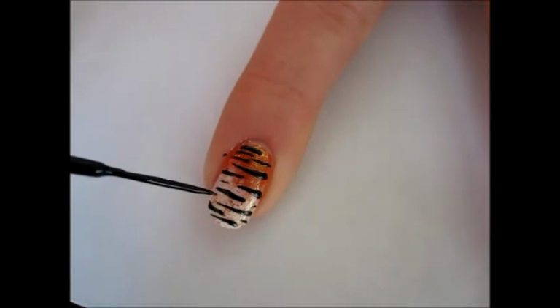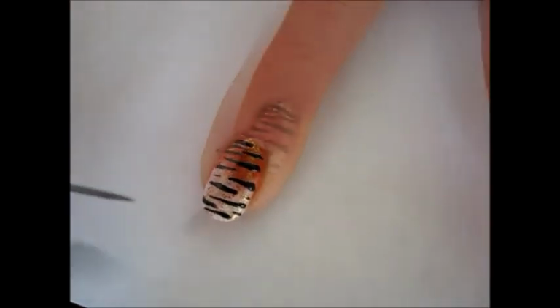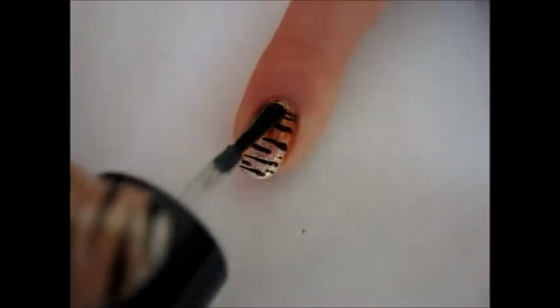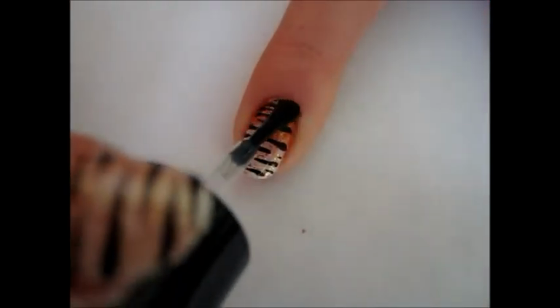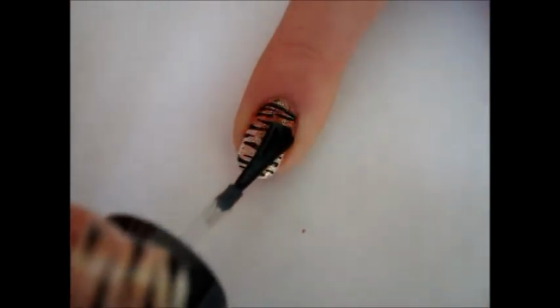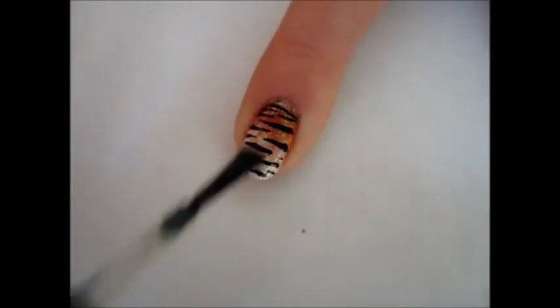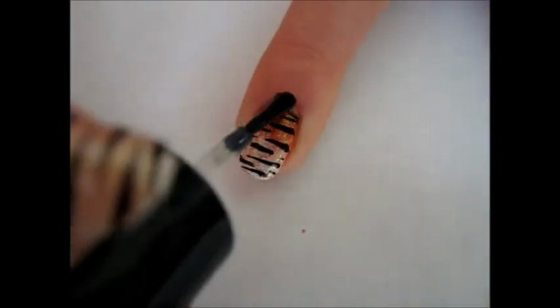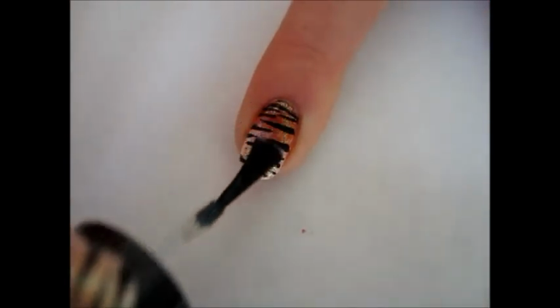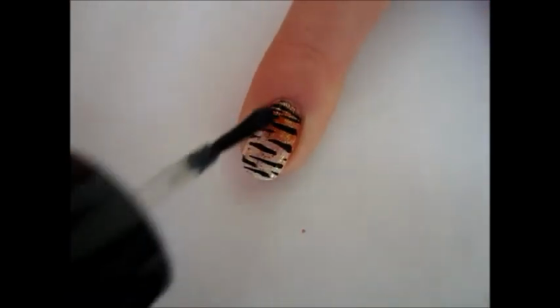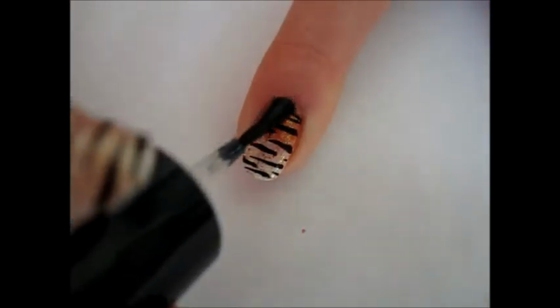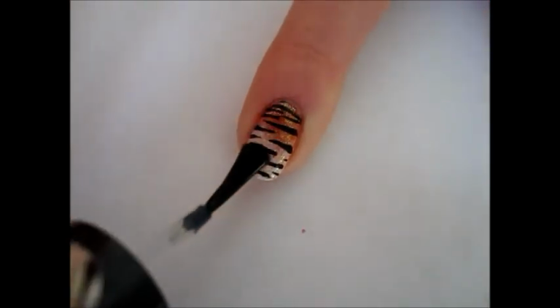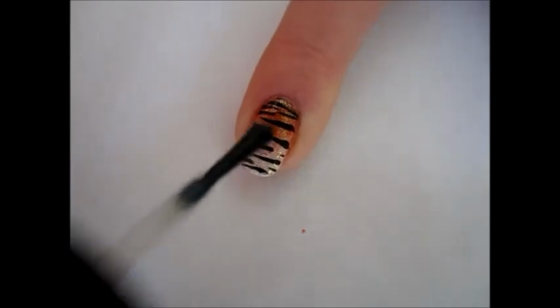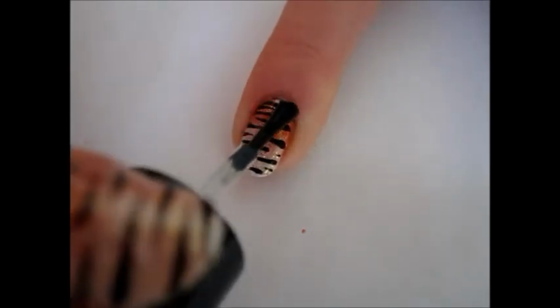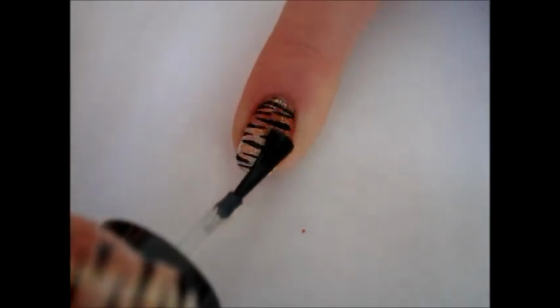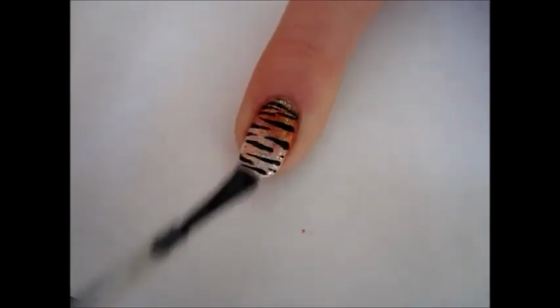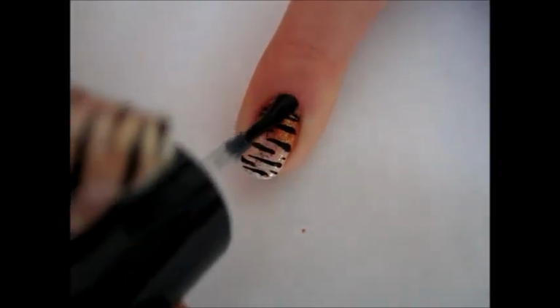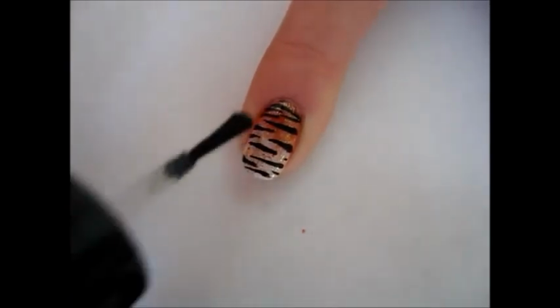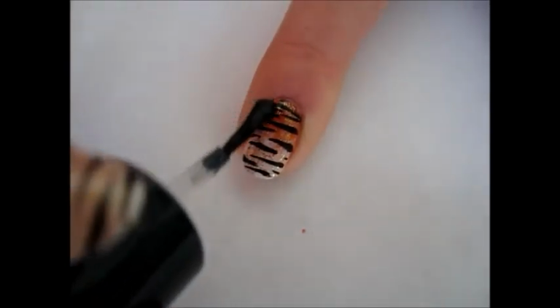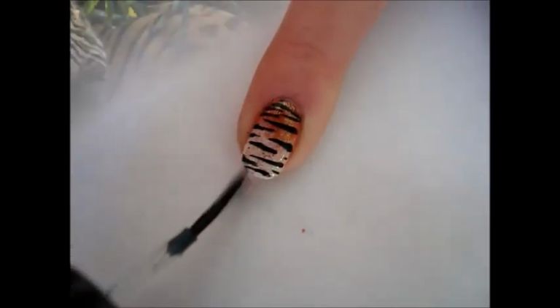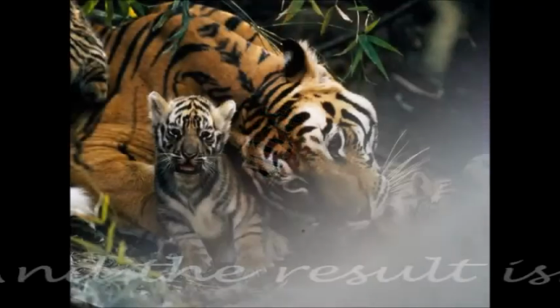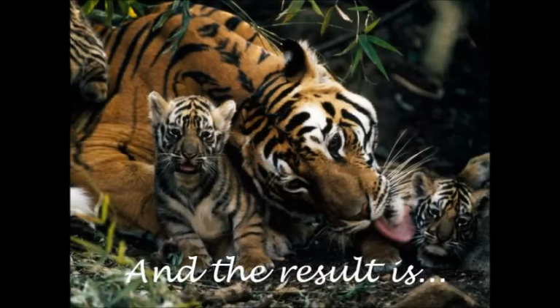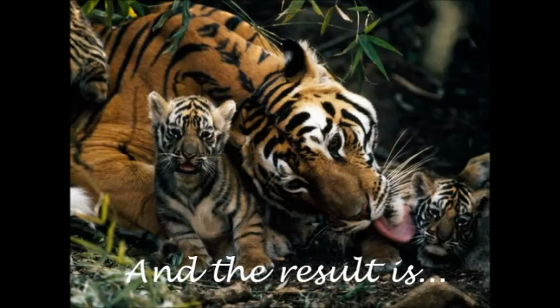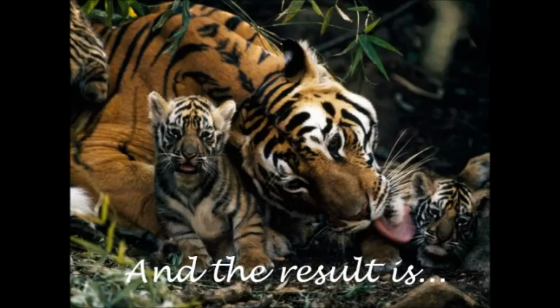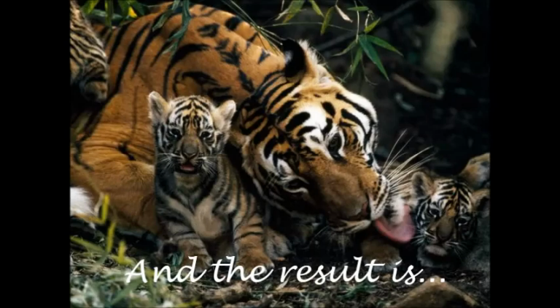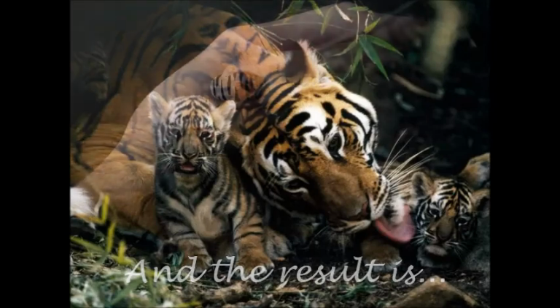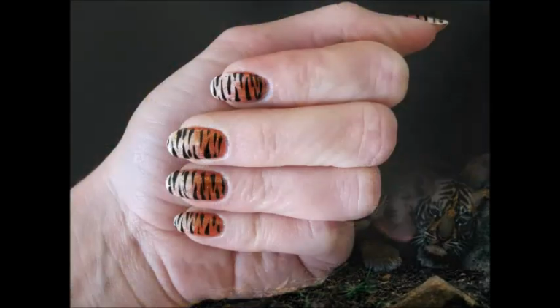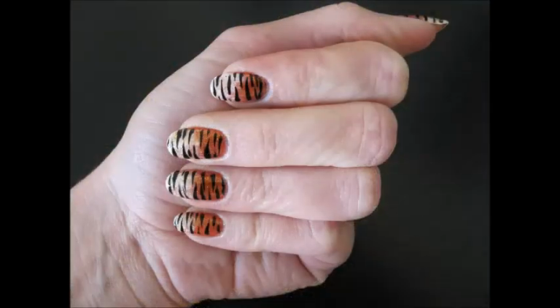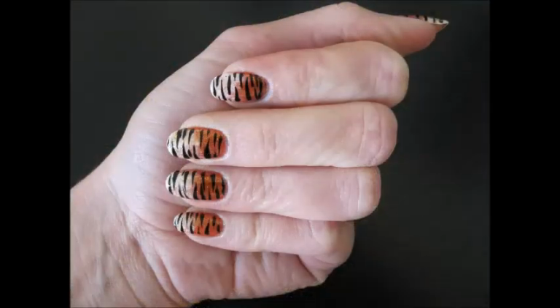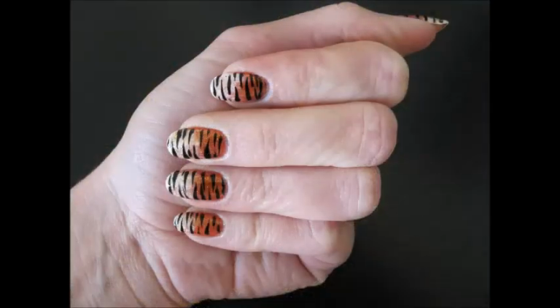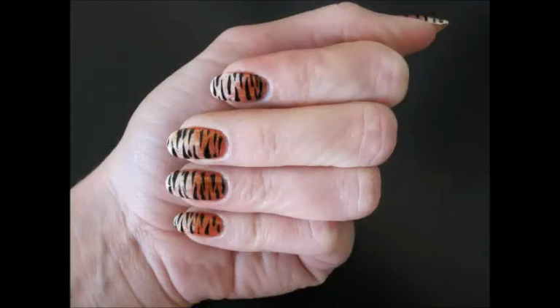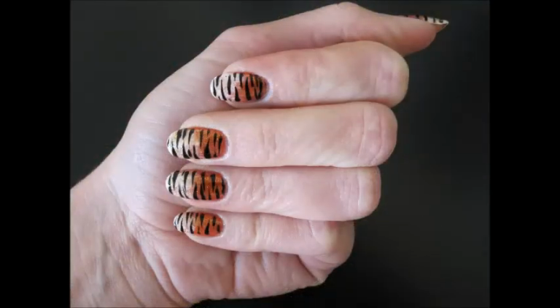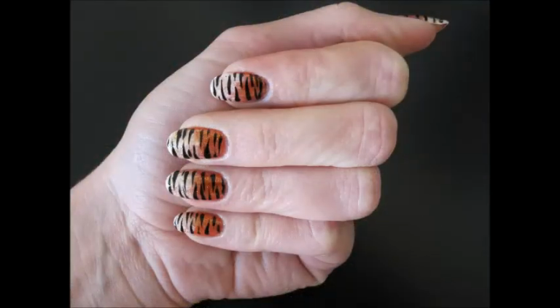Finish your manicure with your favorite top coat to protect your nail art. Your wild manicure is ready! Enjoy and see you soon!